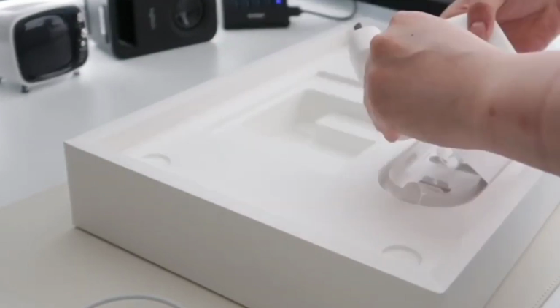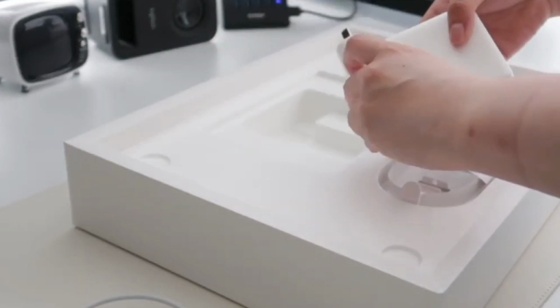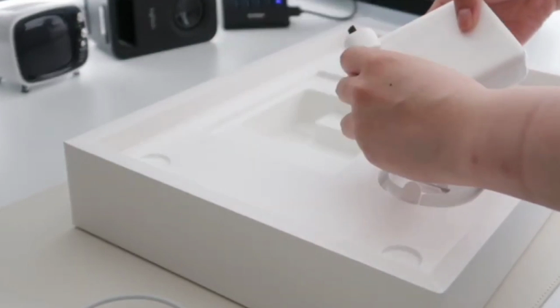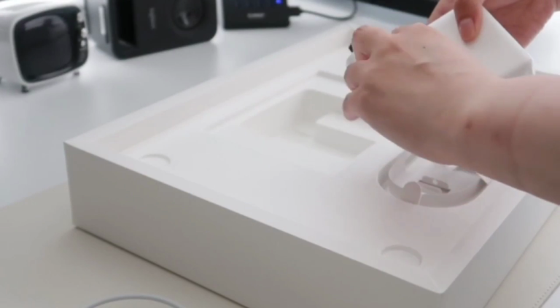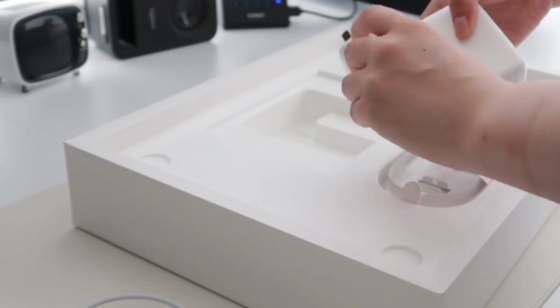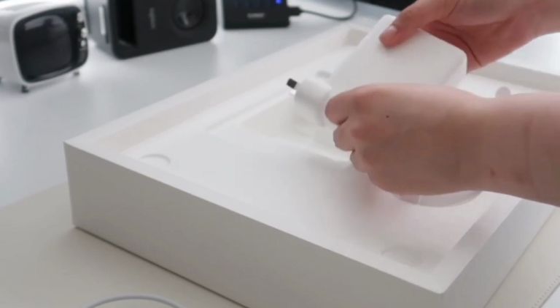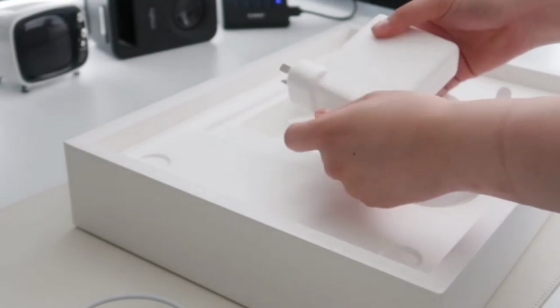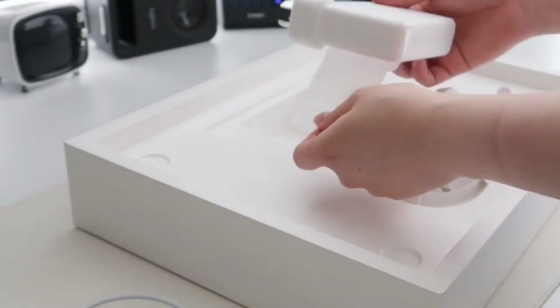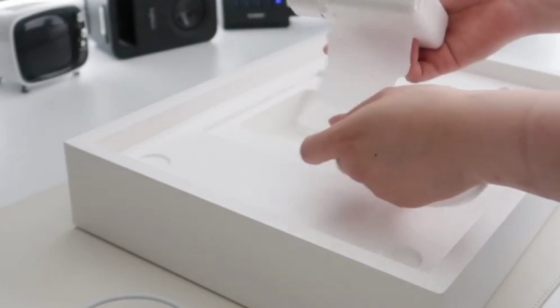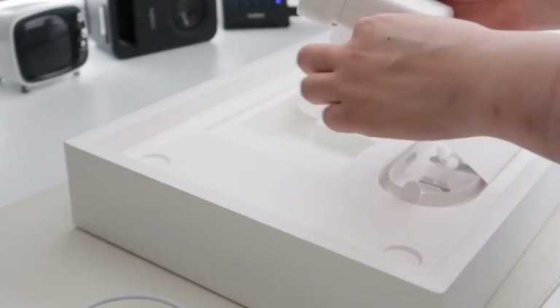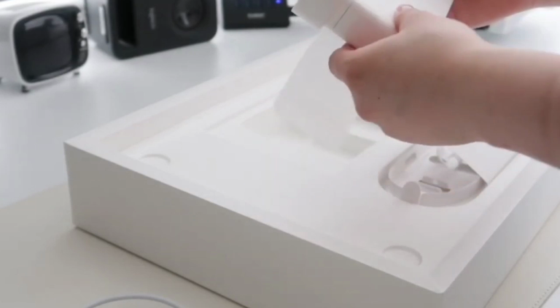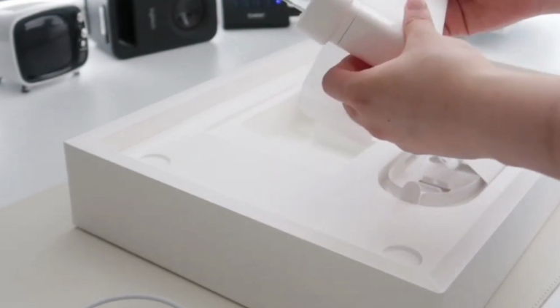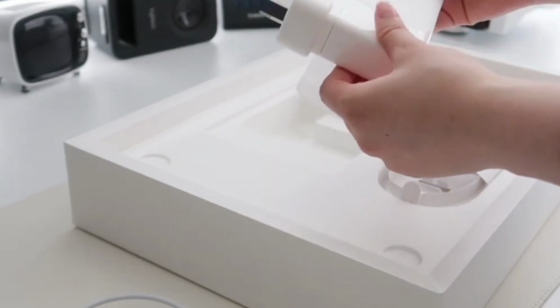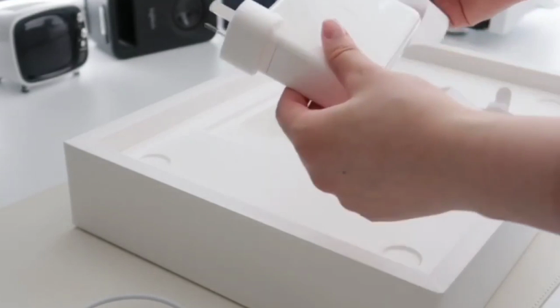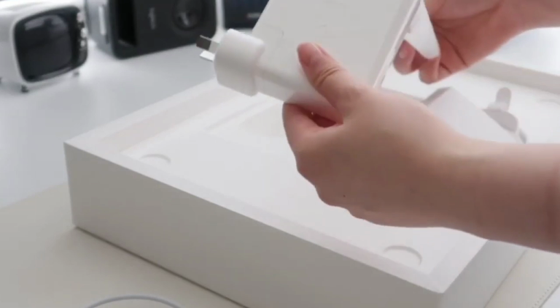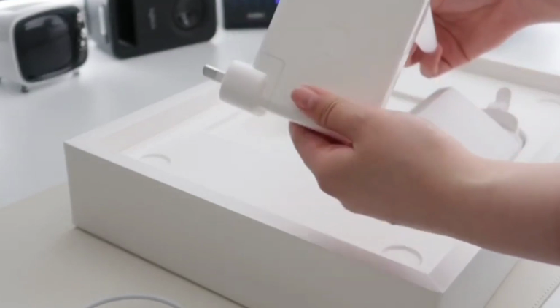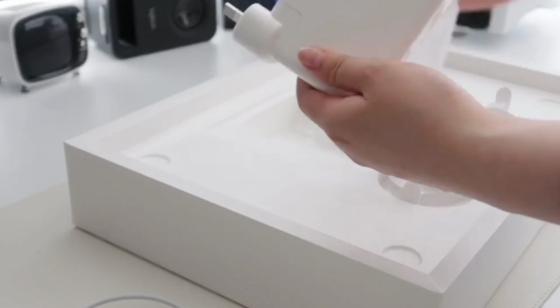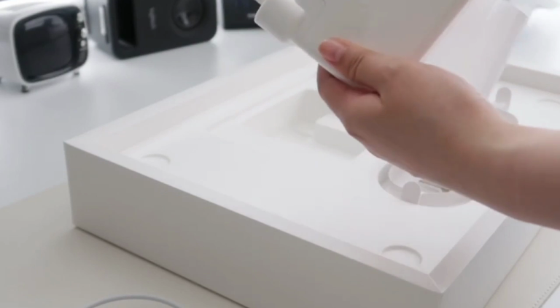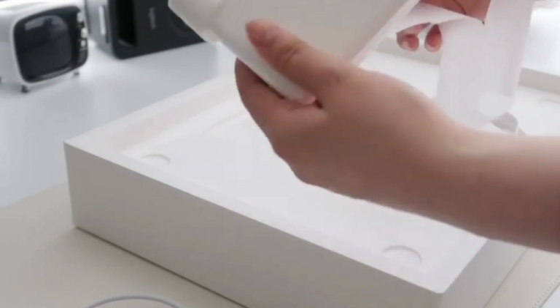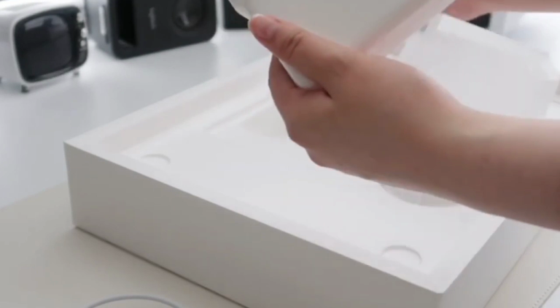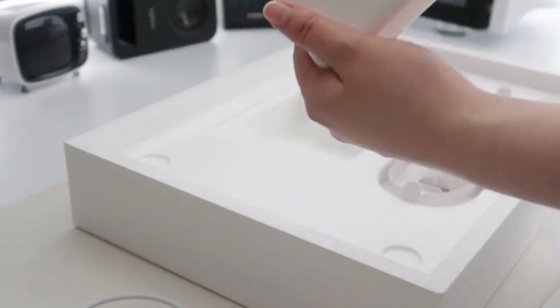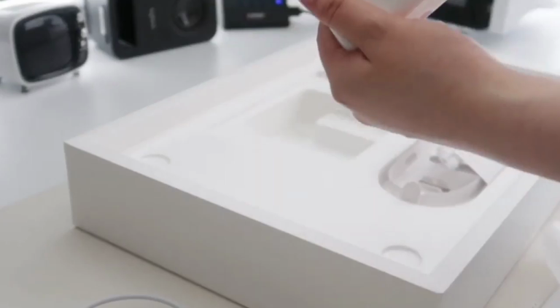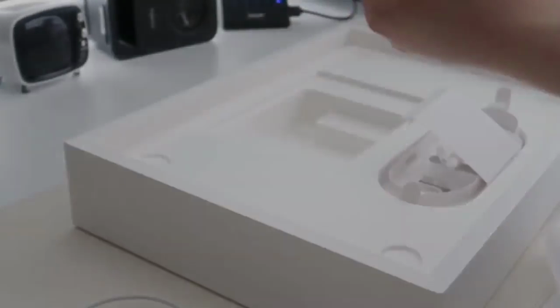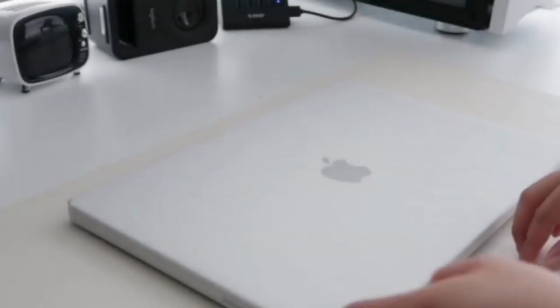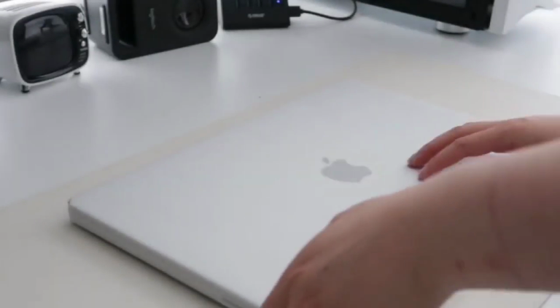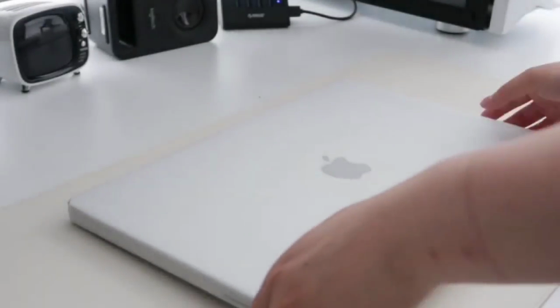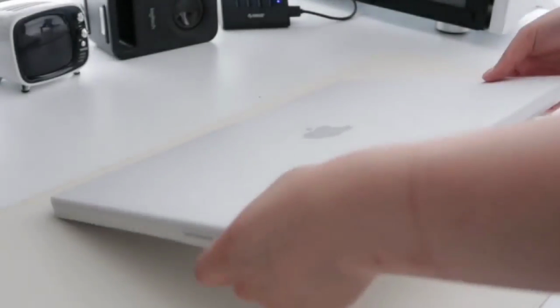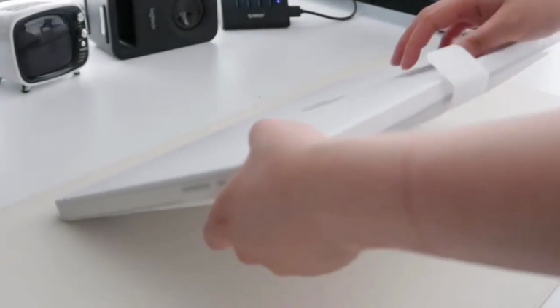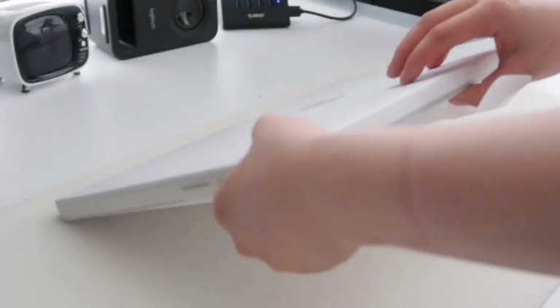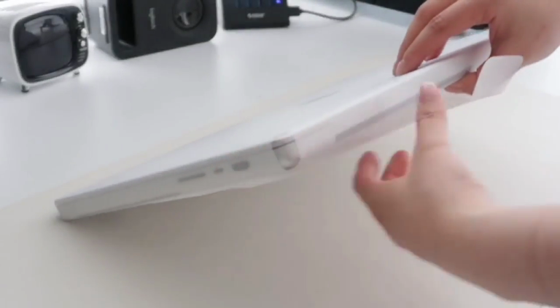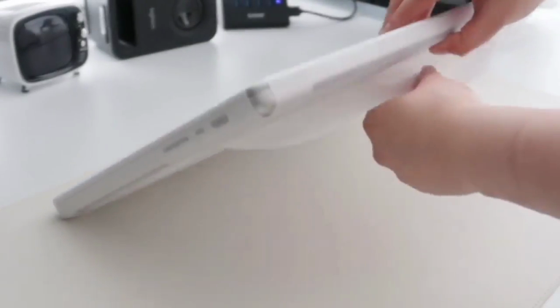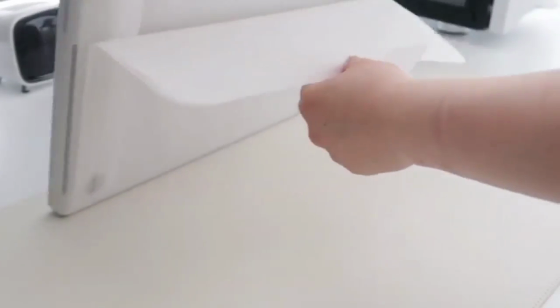For biometrics, there's a fingerprint sensor and a facial recognition IR camera. Unfortunately, its 720p webcam is quite disappointing for such a premium device, and its keyboard gets uncomfortably hot under load.